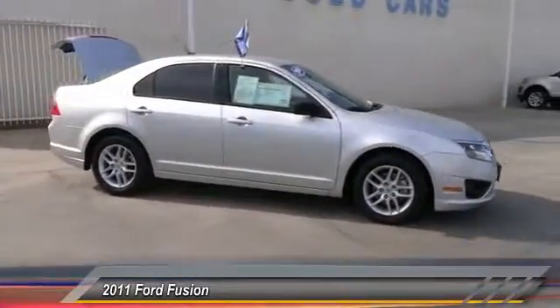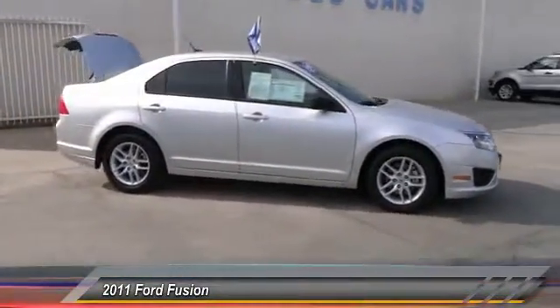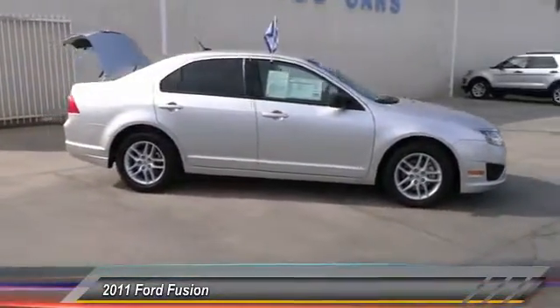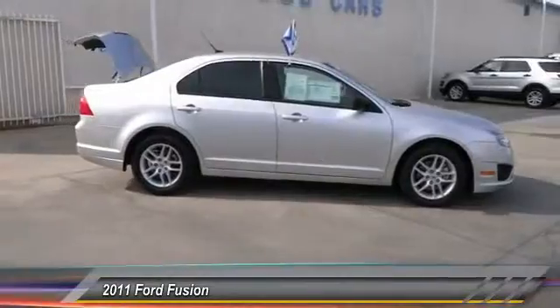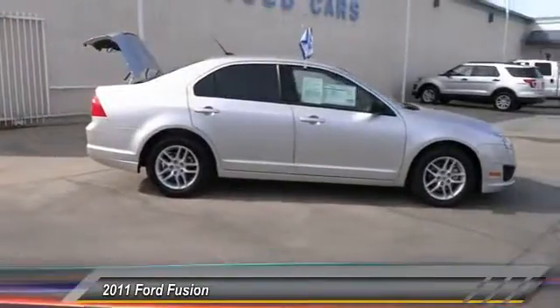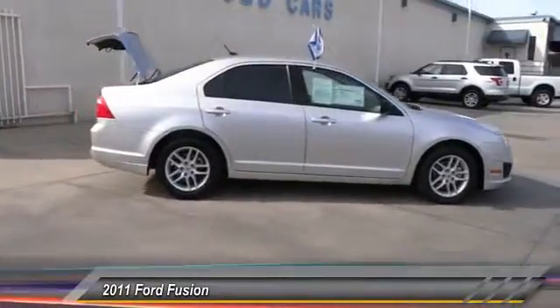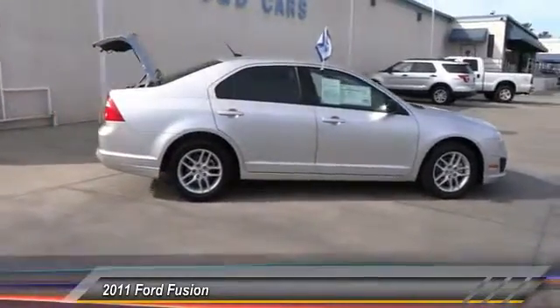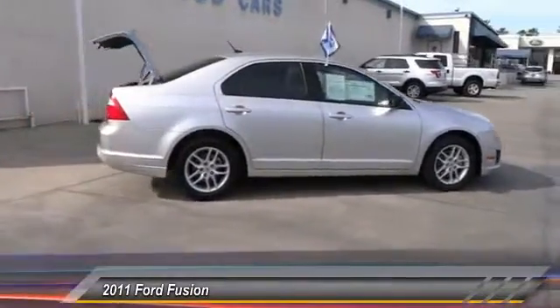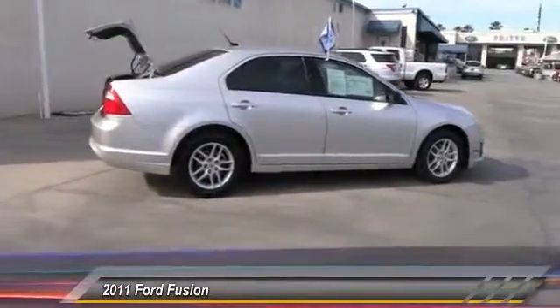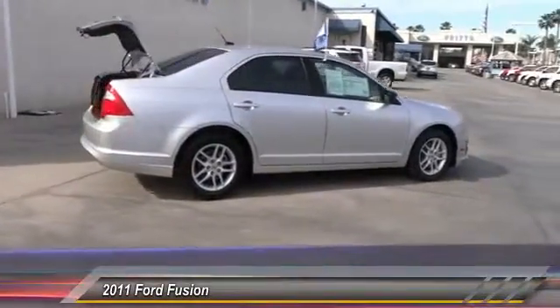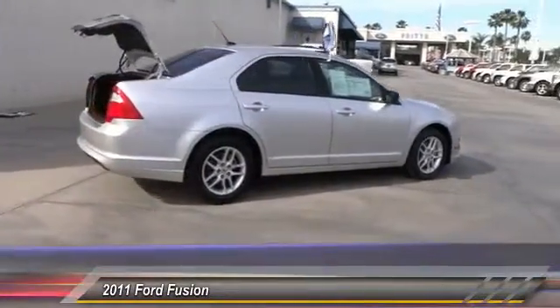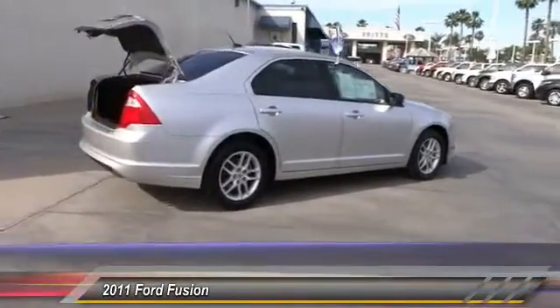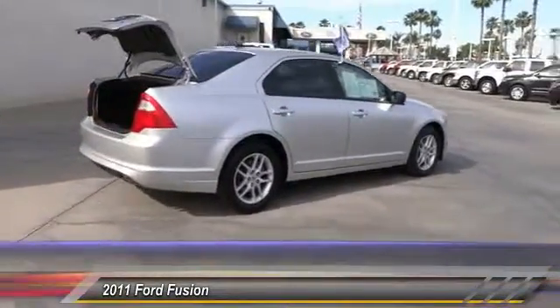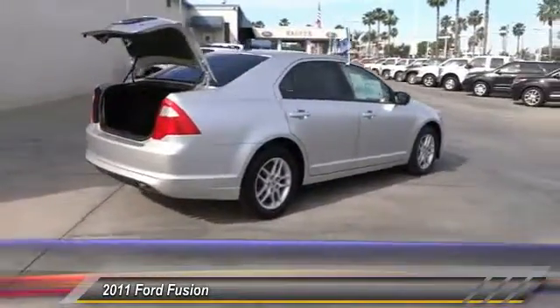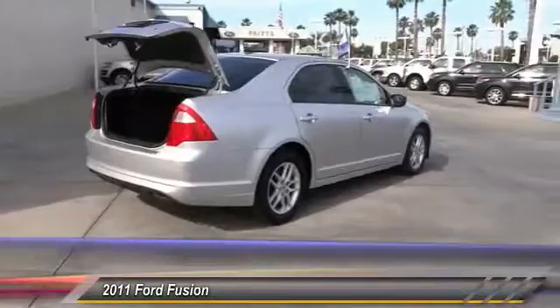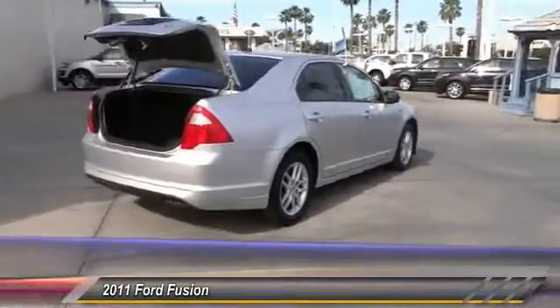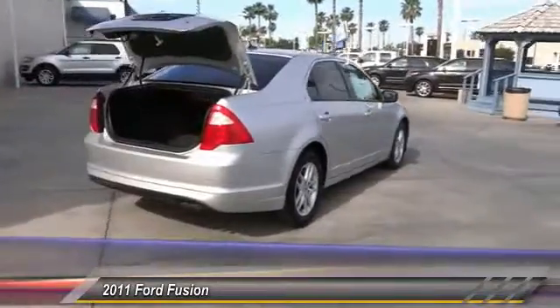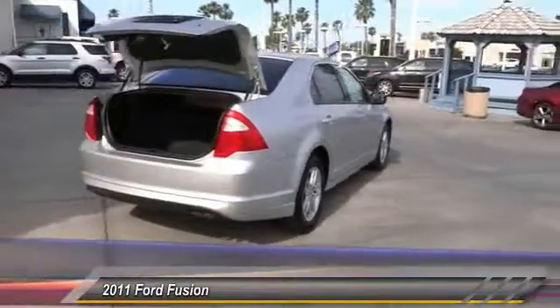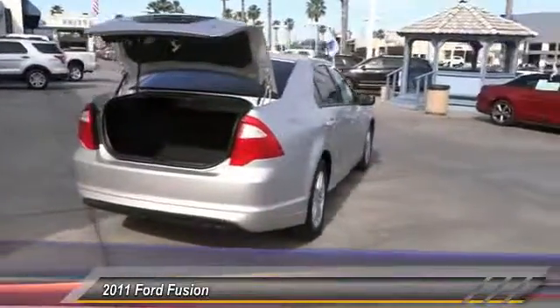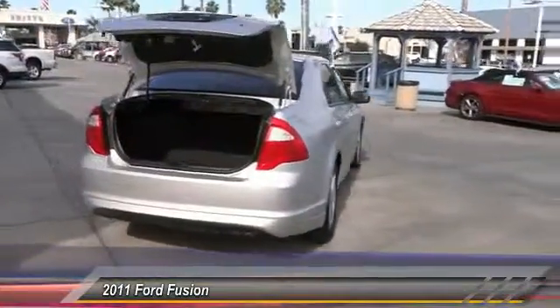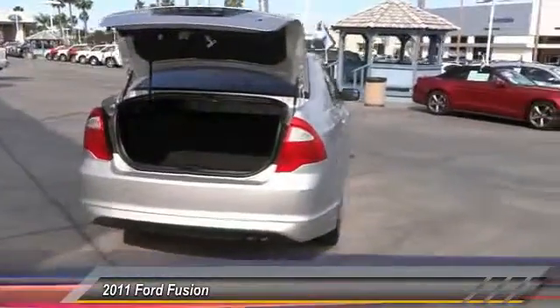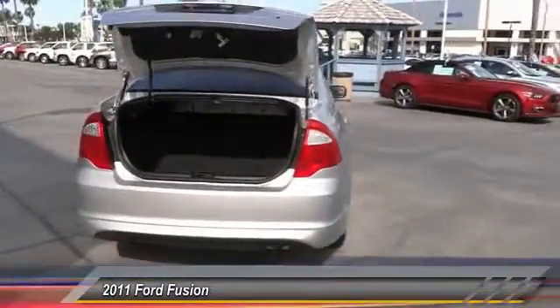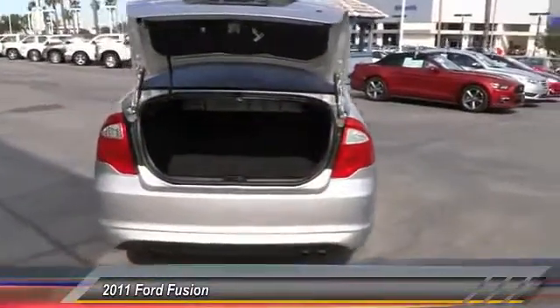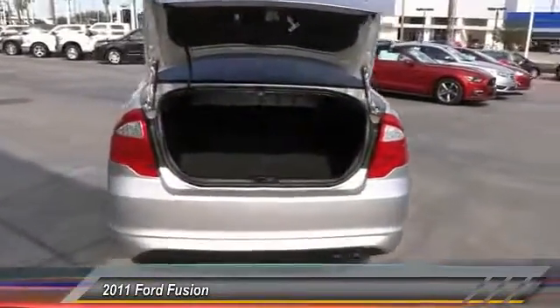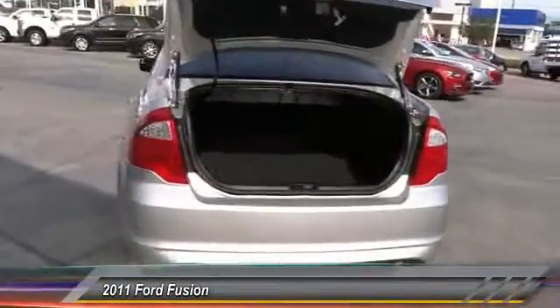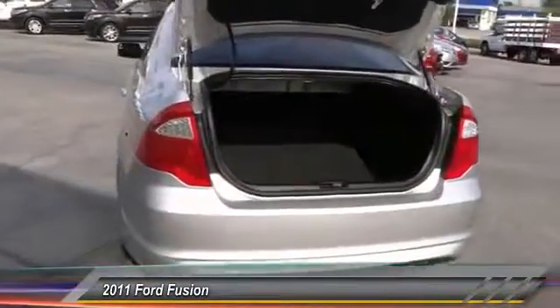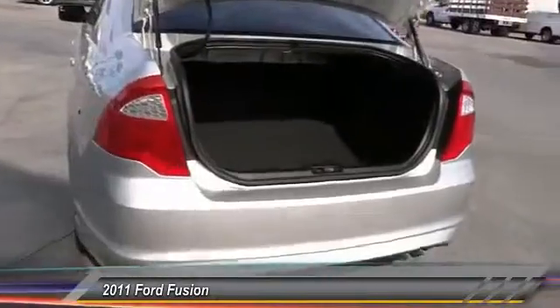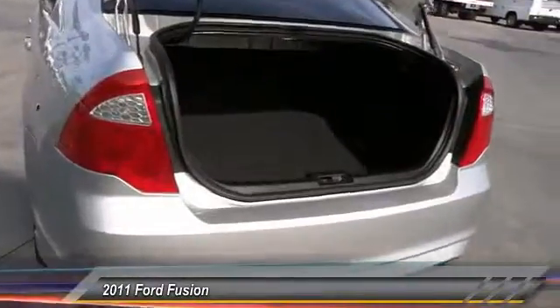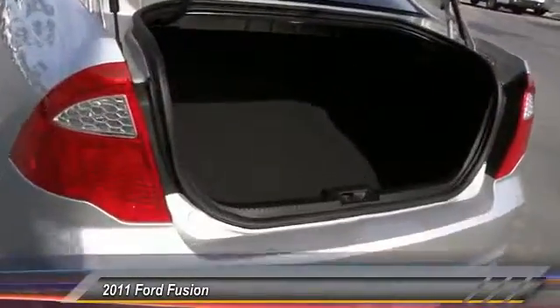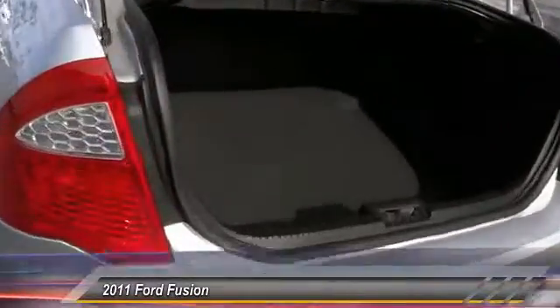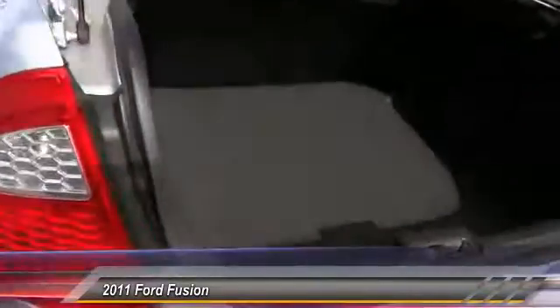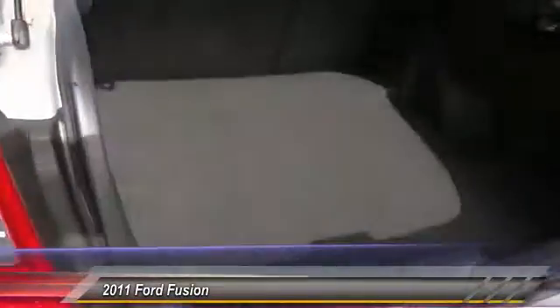Here are some of this vehicle's great options: traction control, keyless entry, power steering, alloy wheels, air conditioning, front cruise control, AM FM stereo radio, trip computer, power door locks, and child safety locks.